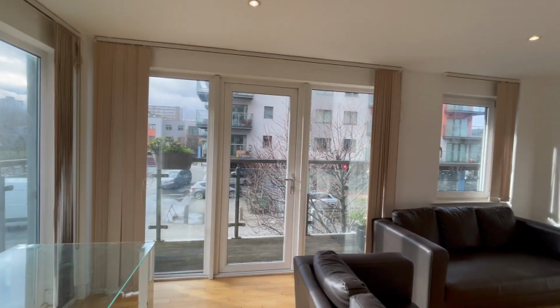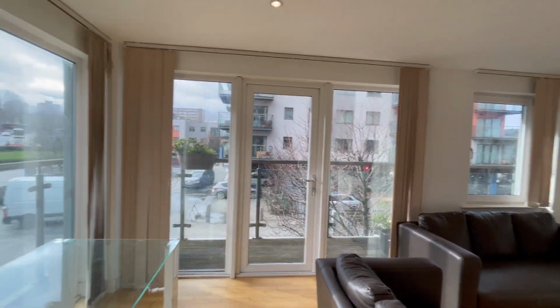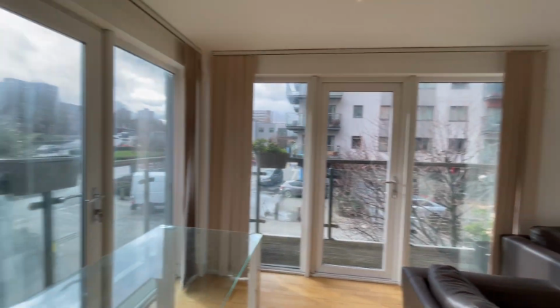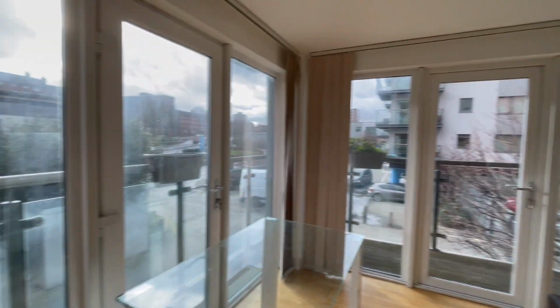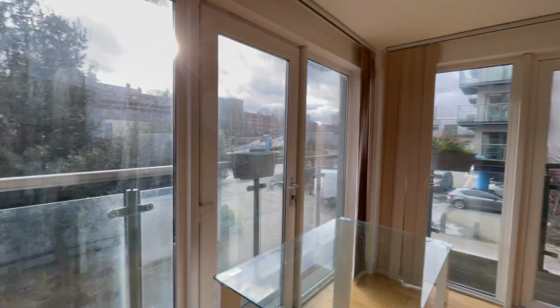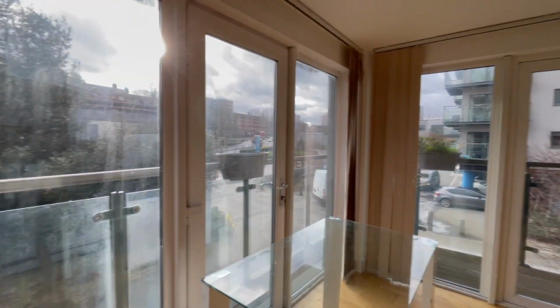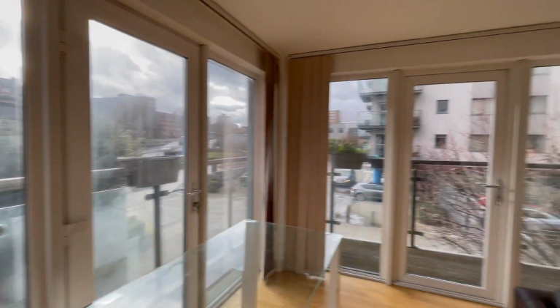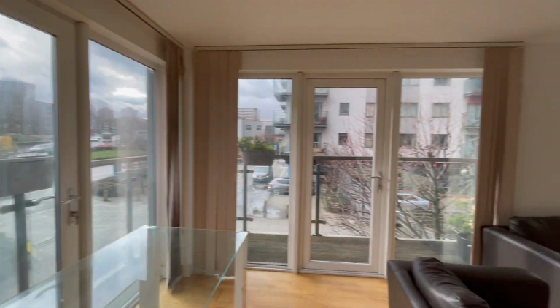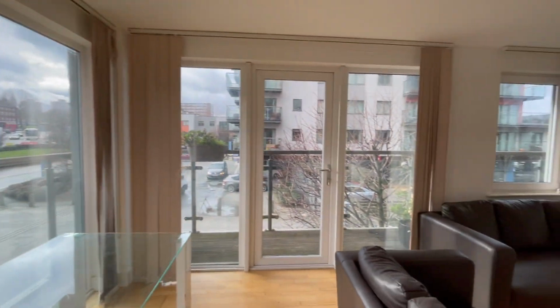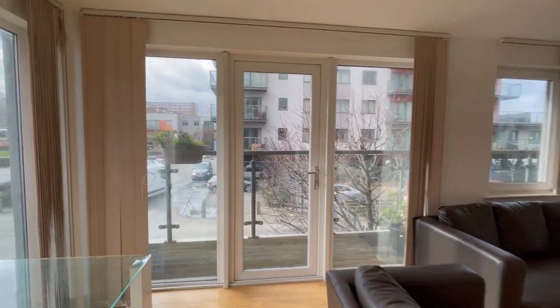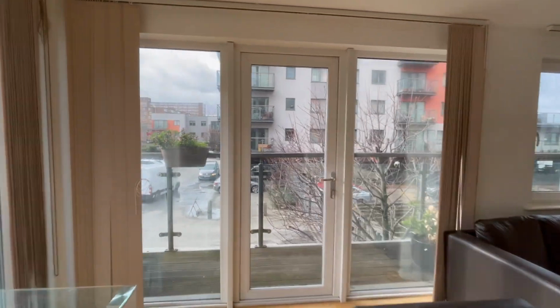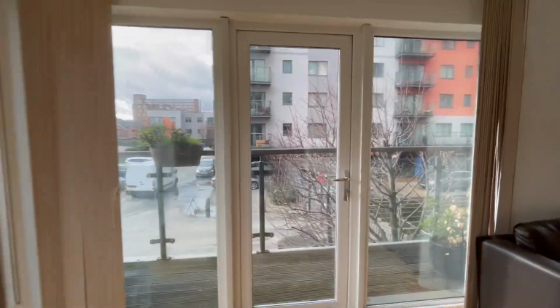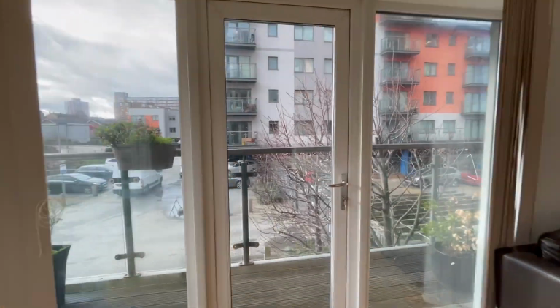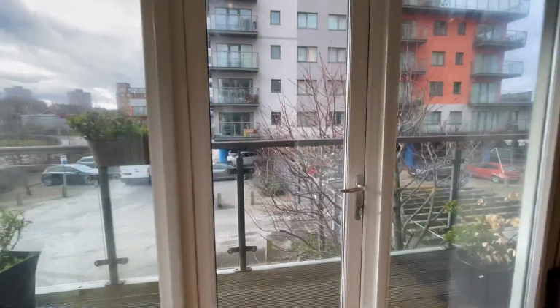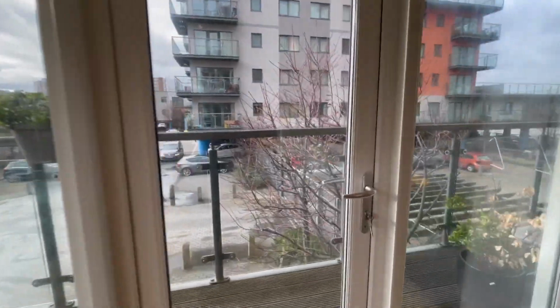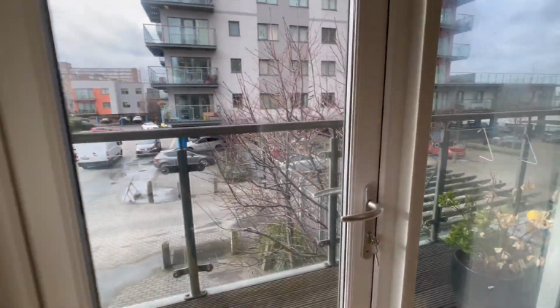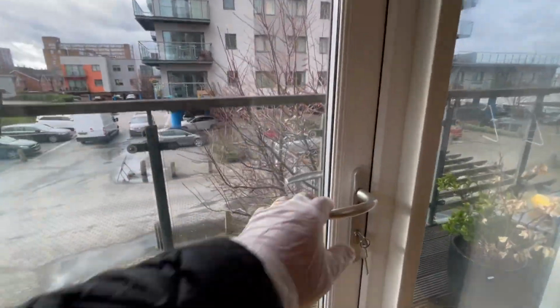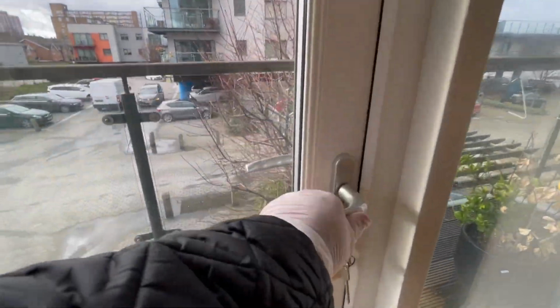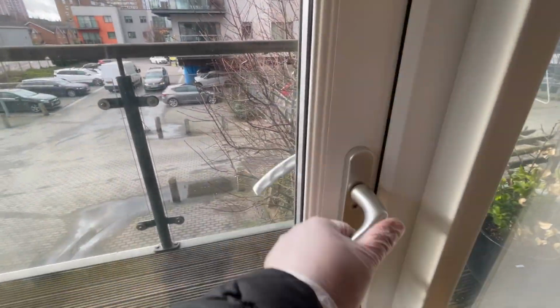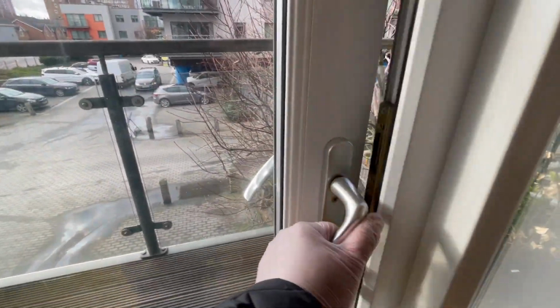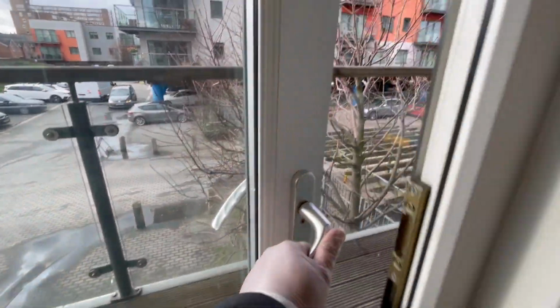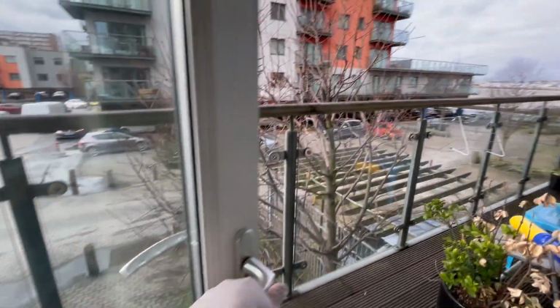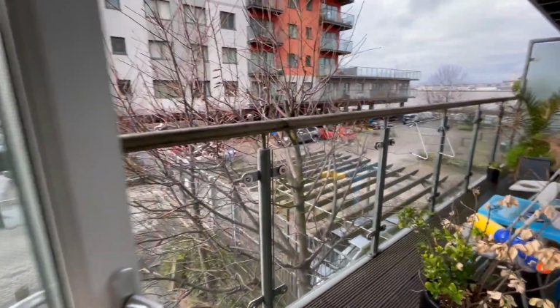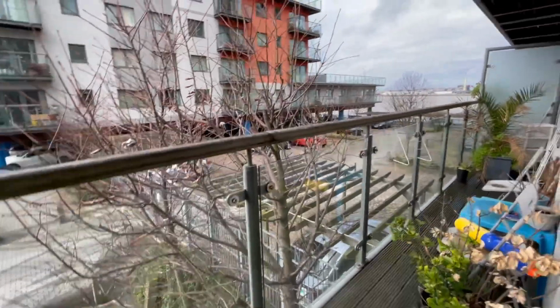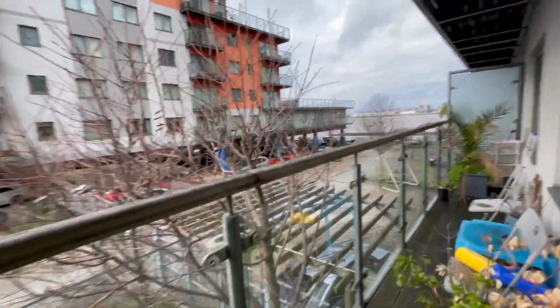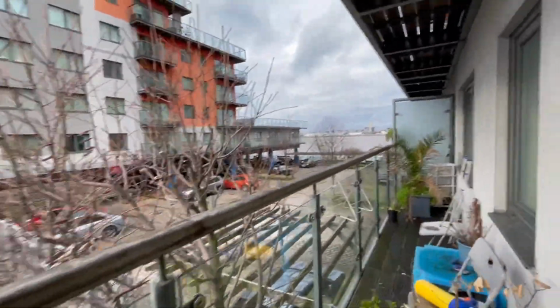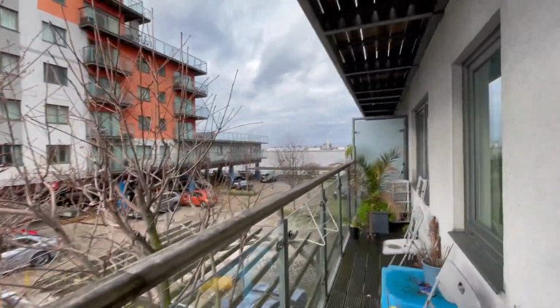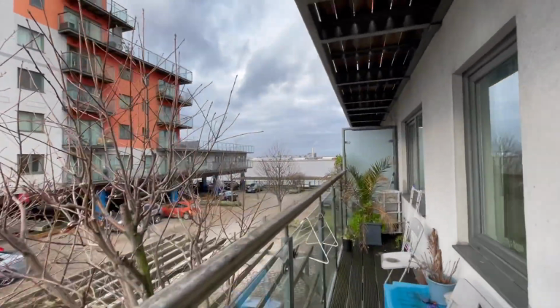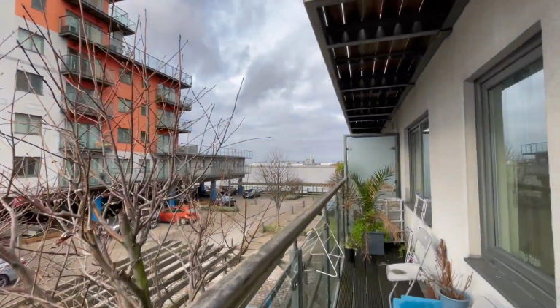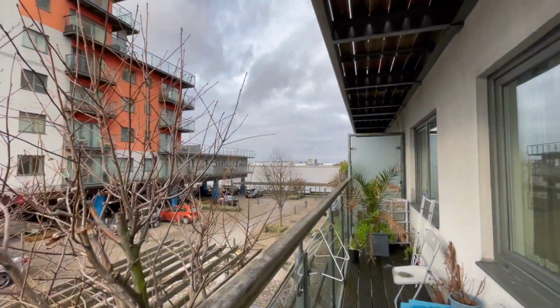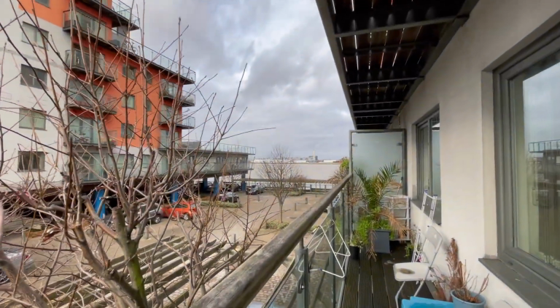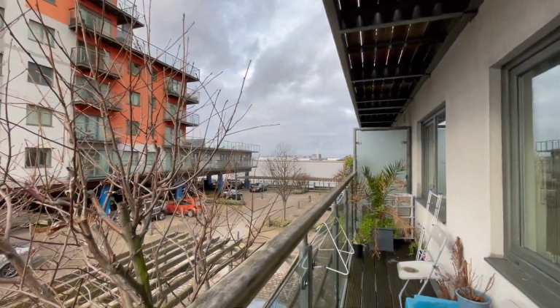It has a wrap-around balcony with a view of the river.